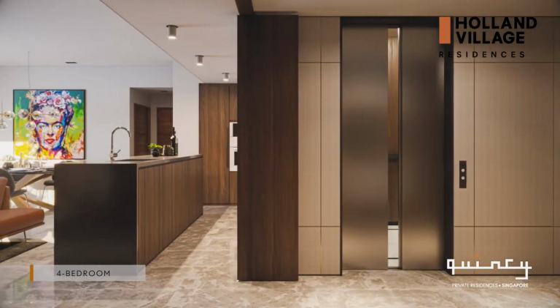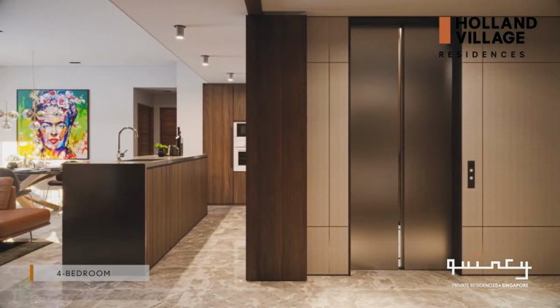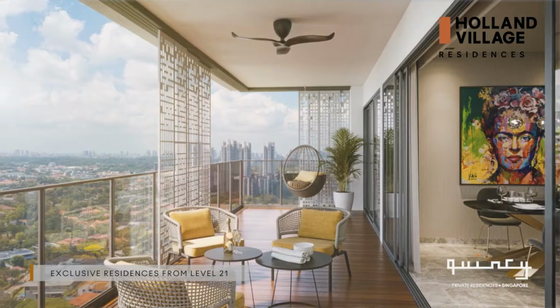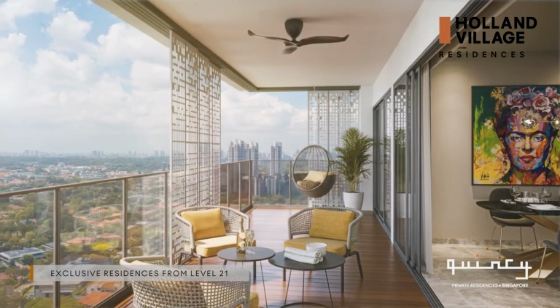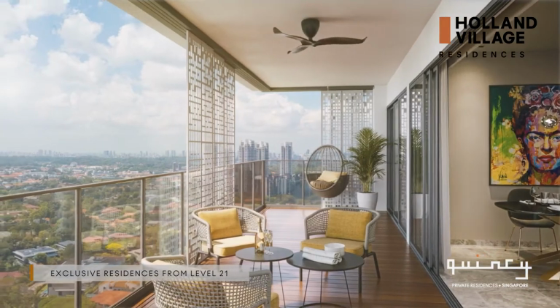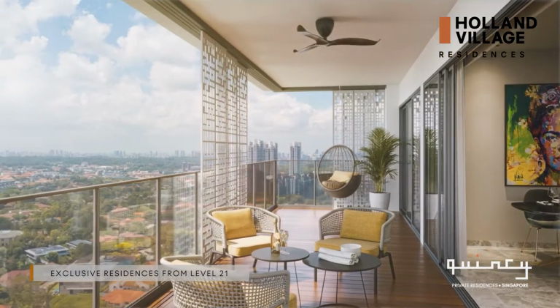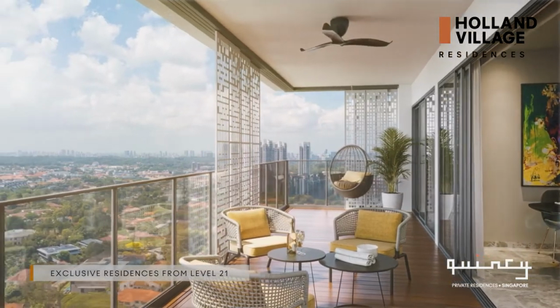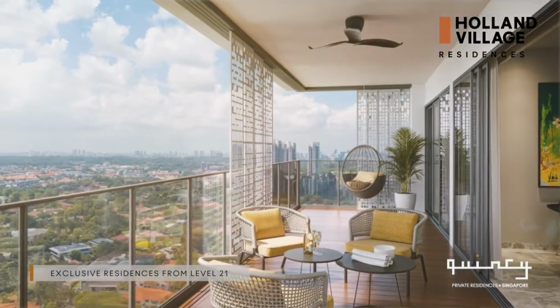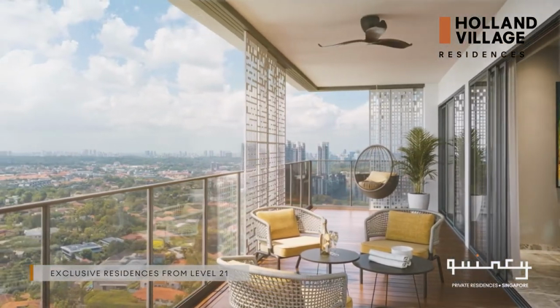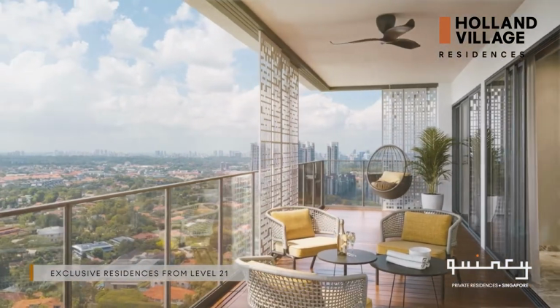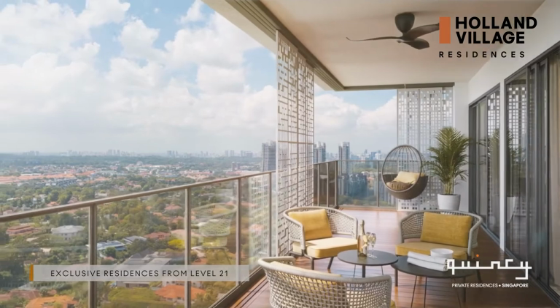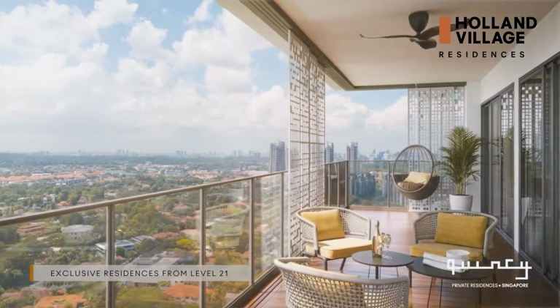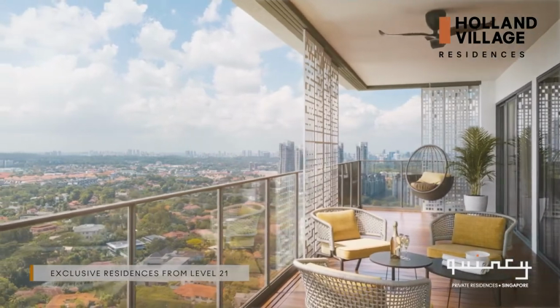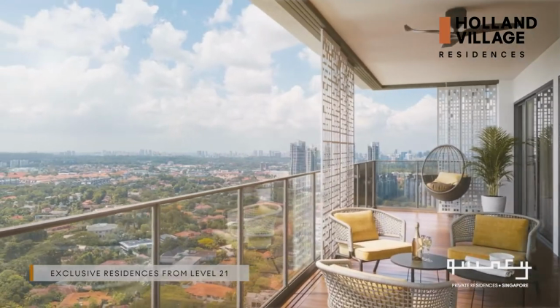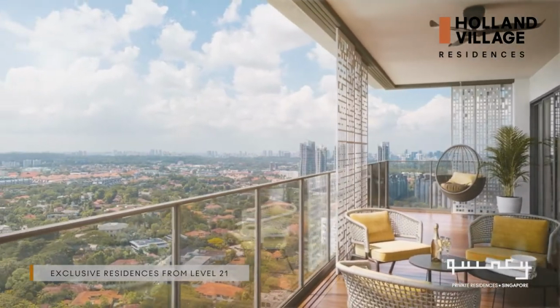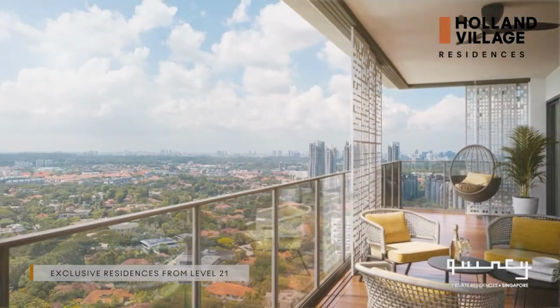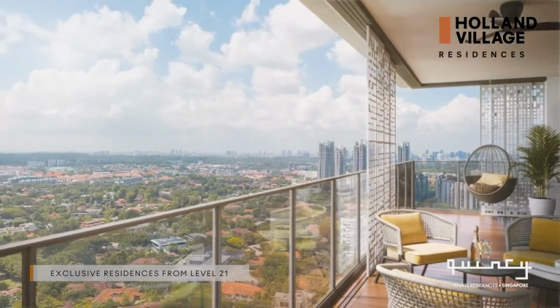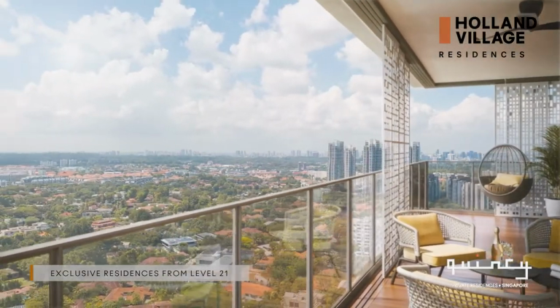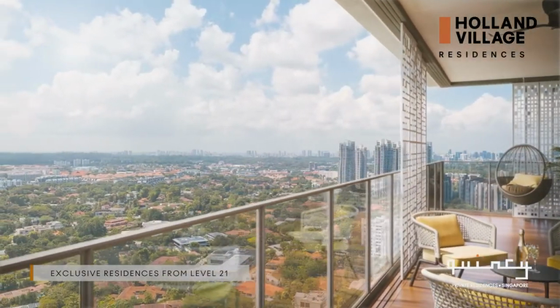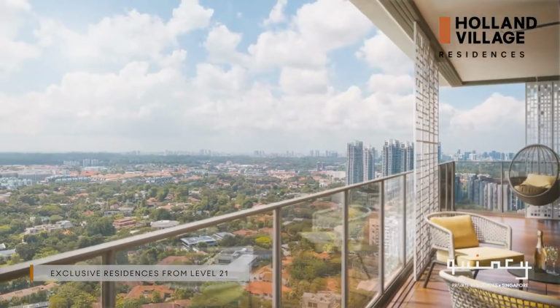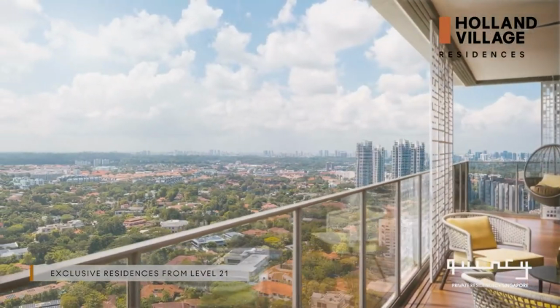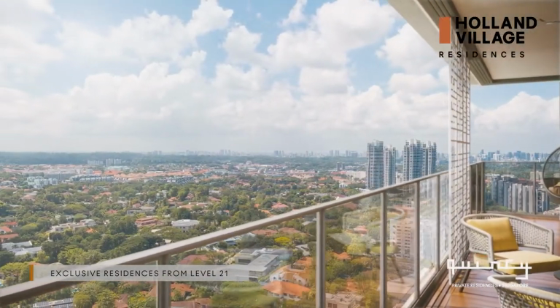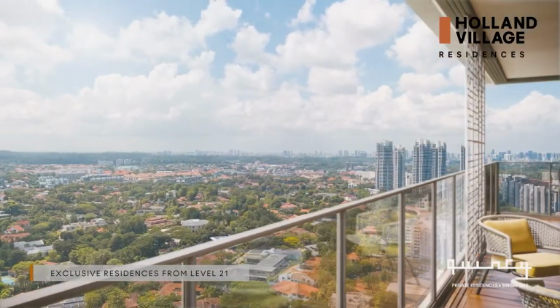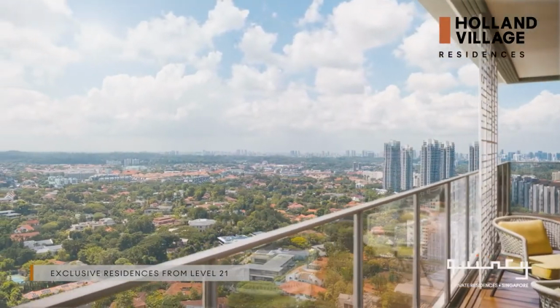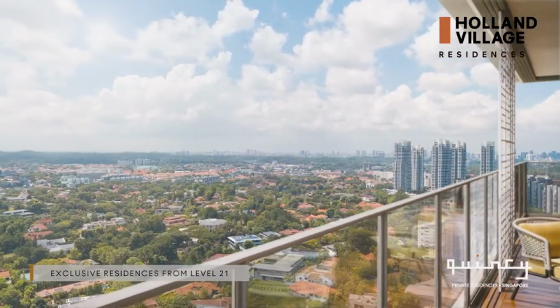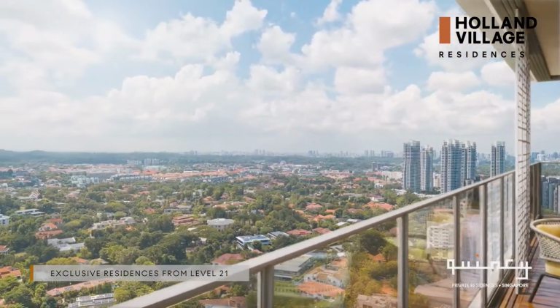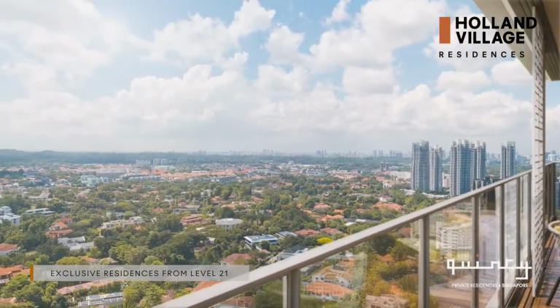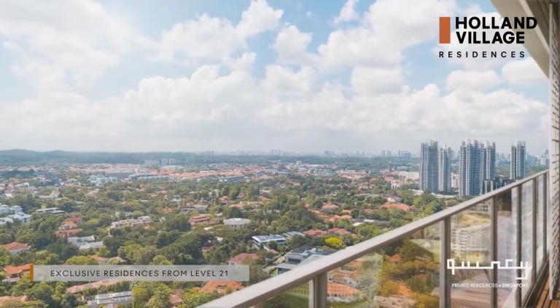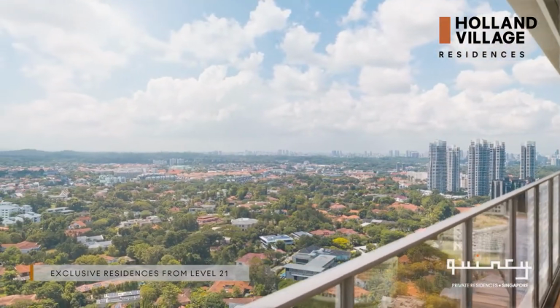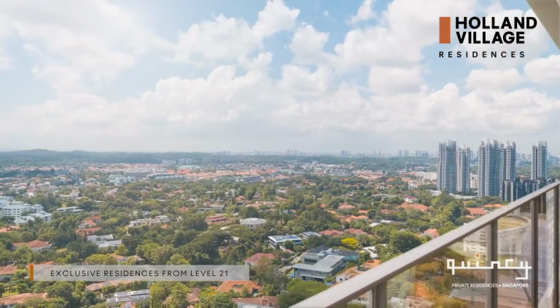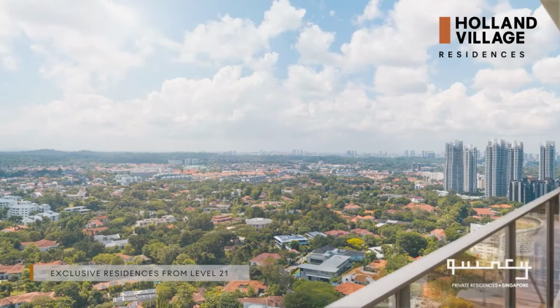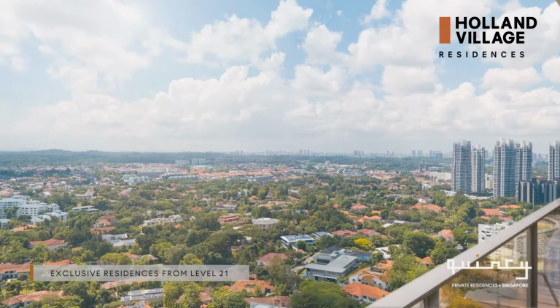The sizeable balcony with a picturesque view of the surrounding greenery and landscape will surely help you unwind after a busy day.